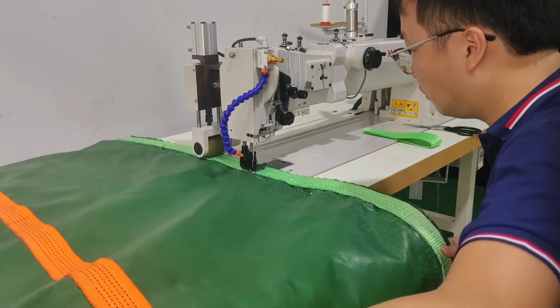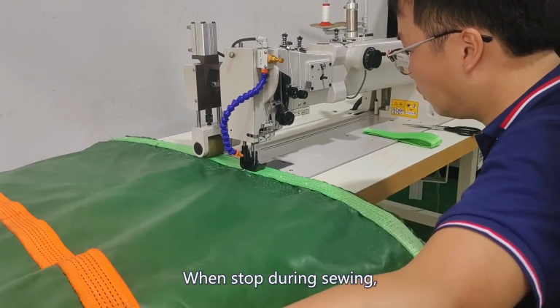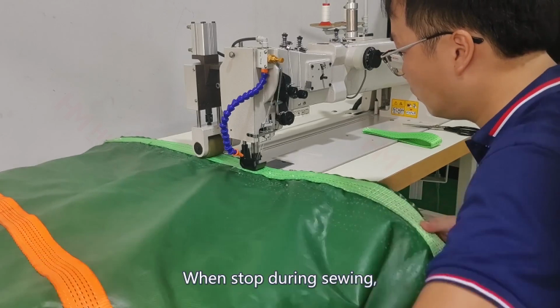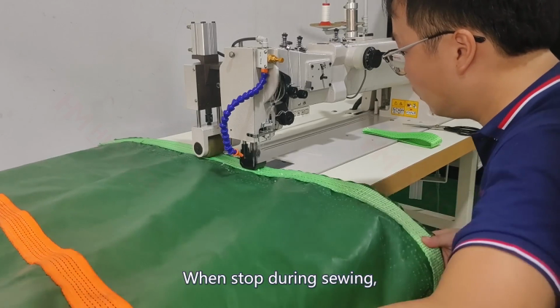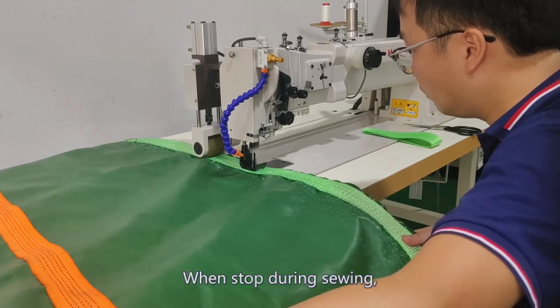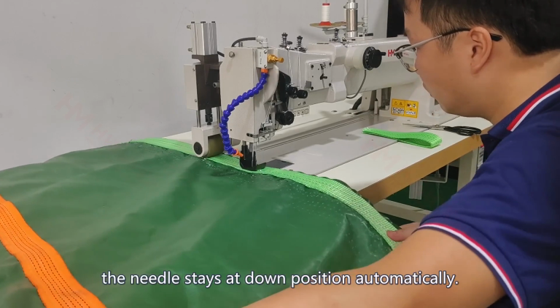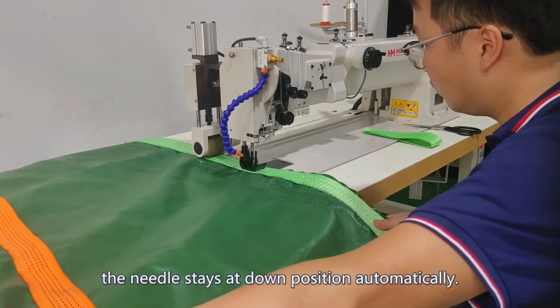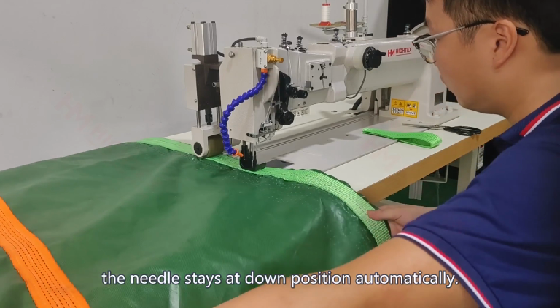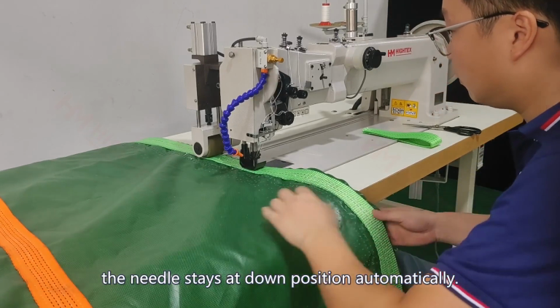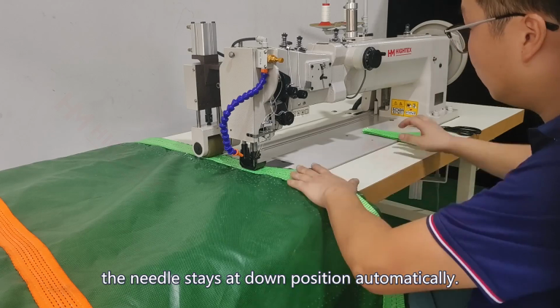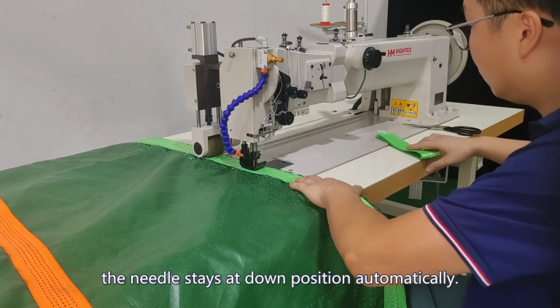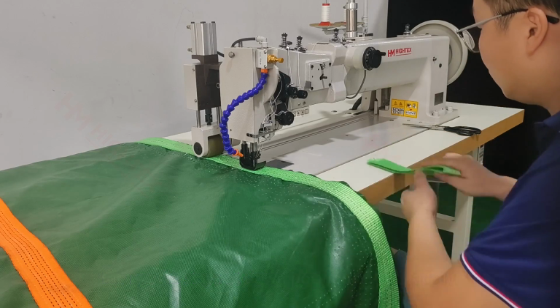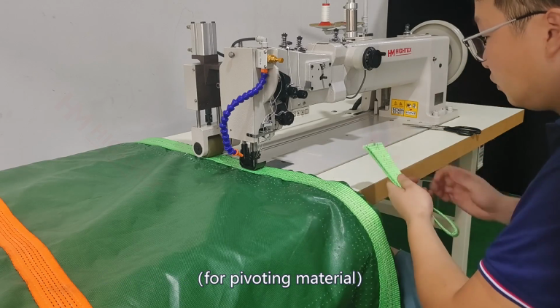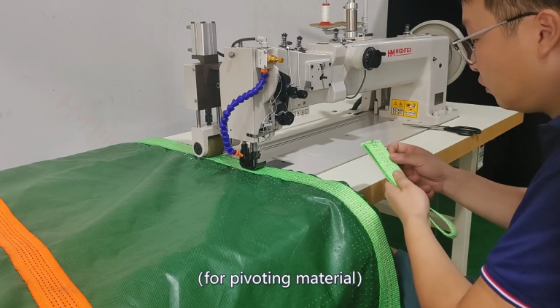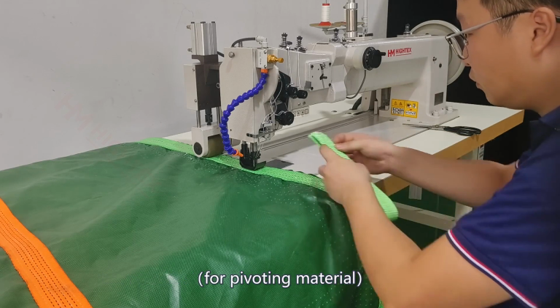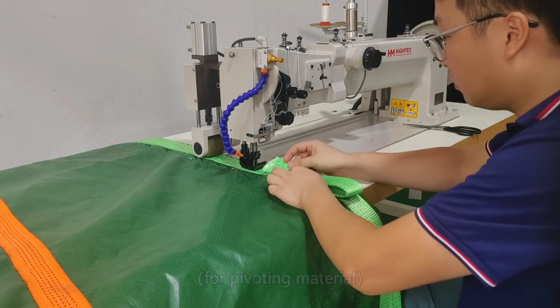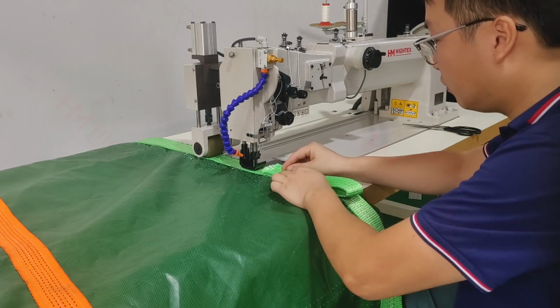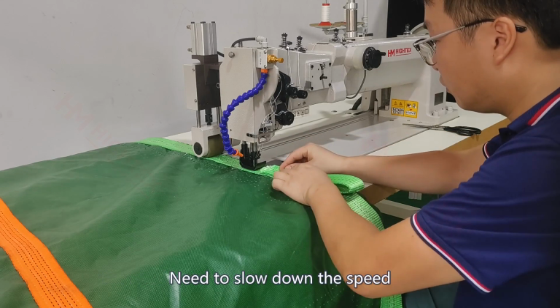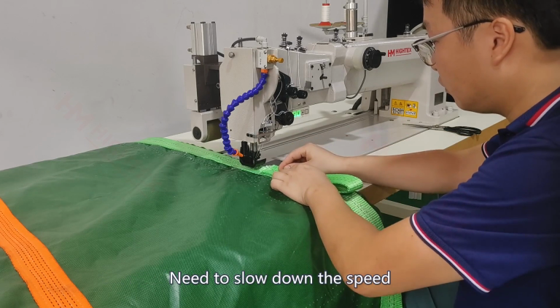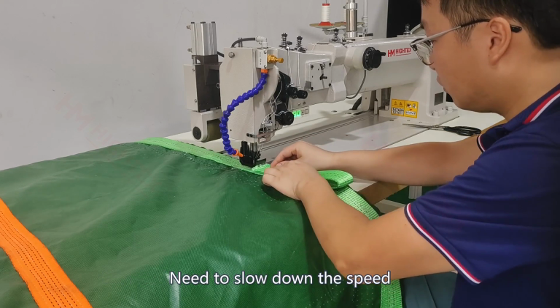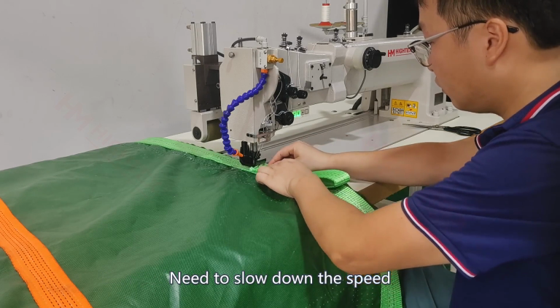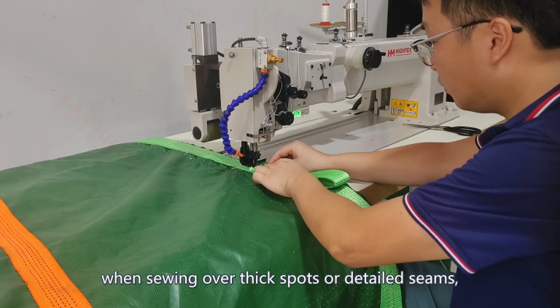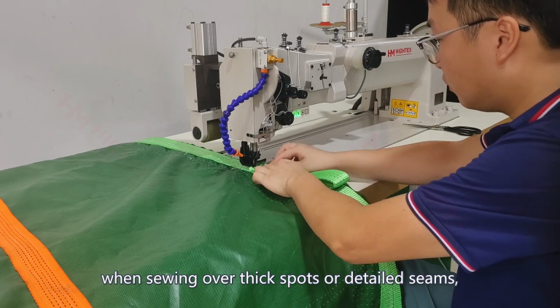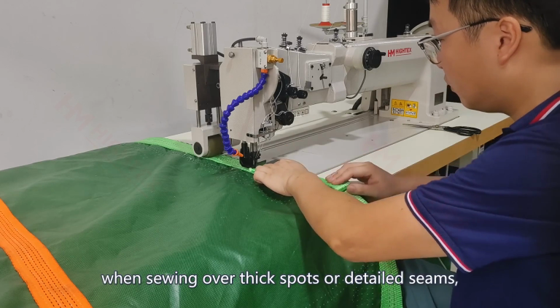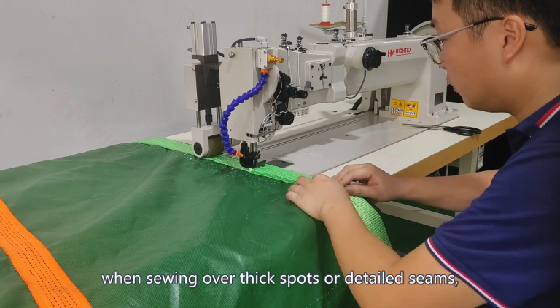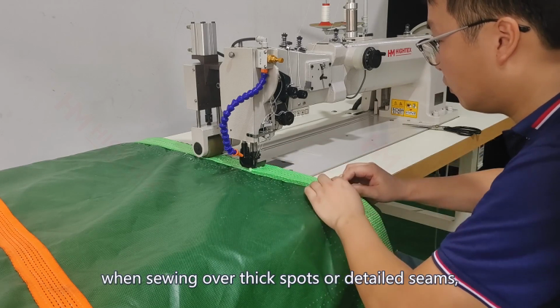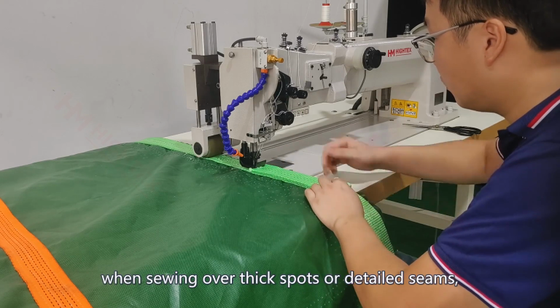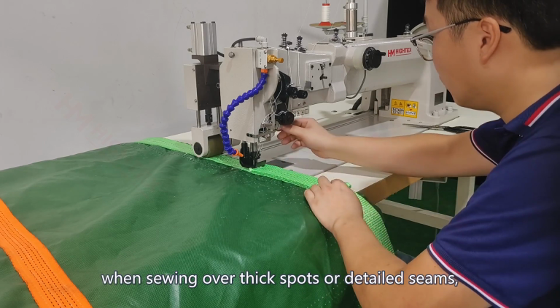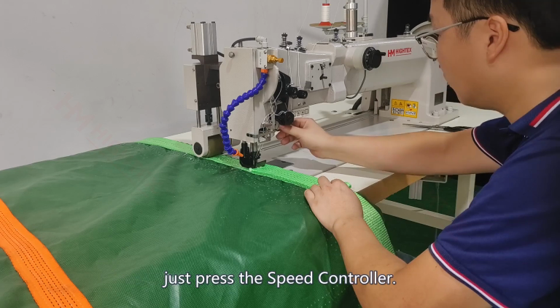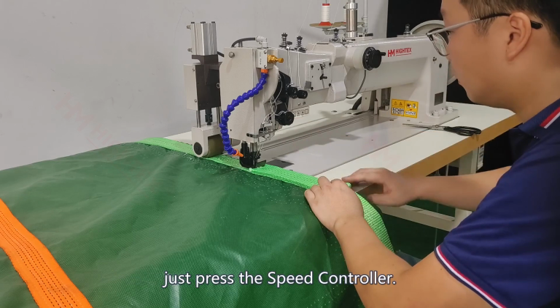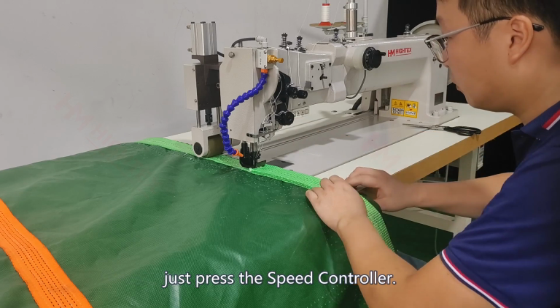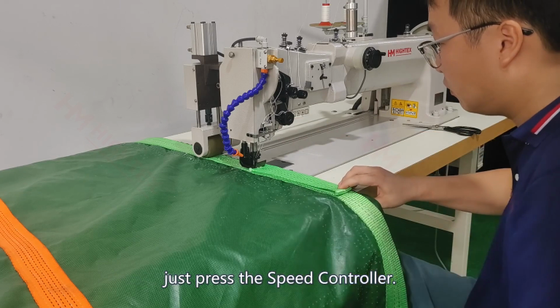When stopped during sewing, the needle stays at down position automatically for pivoting material. Need to slow down the speed when sewing over thick spots or detailed seams — just press the speed controller.